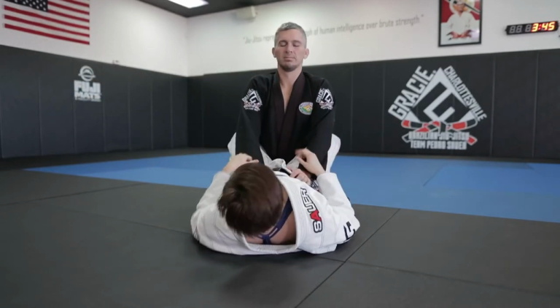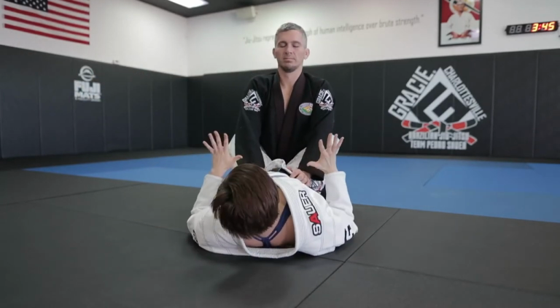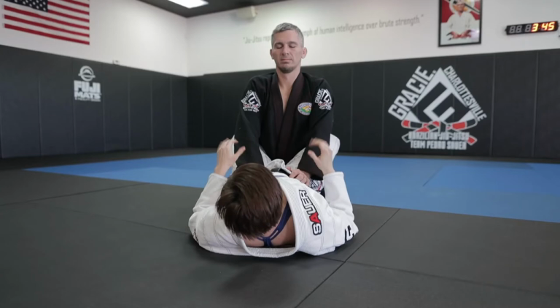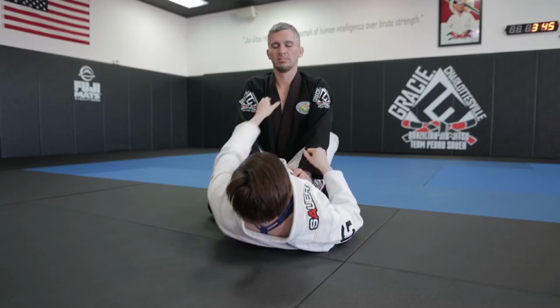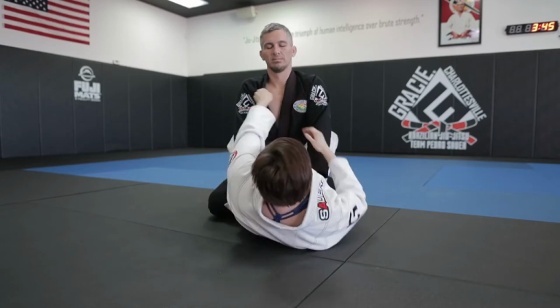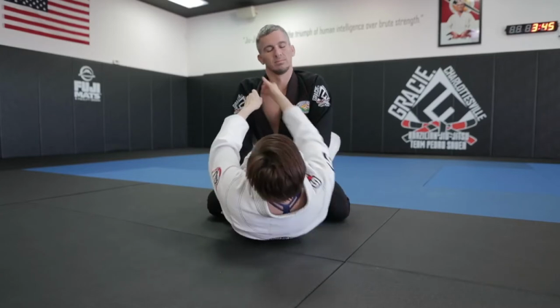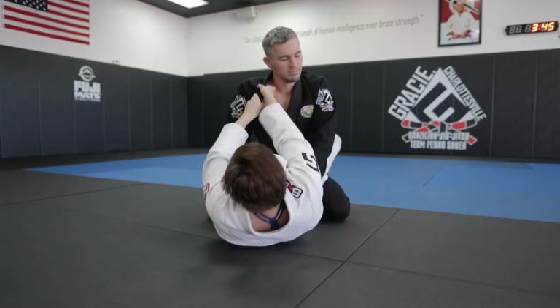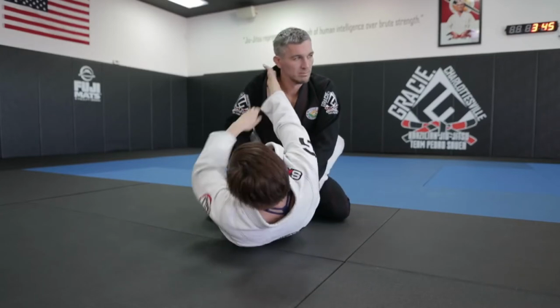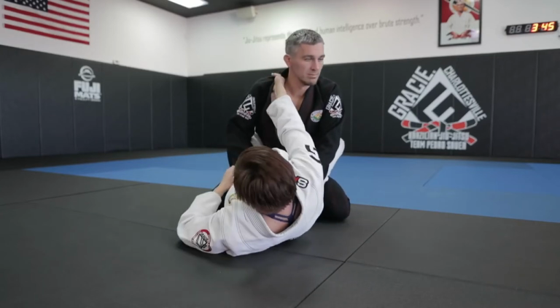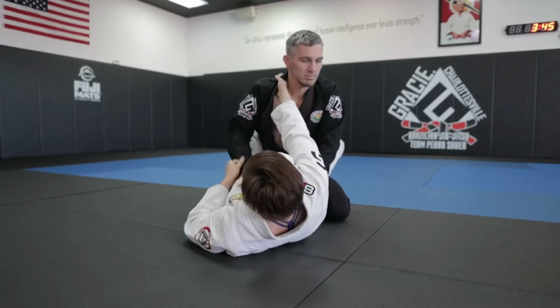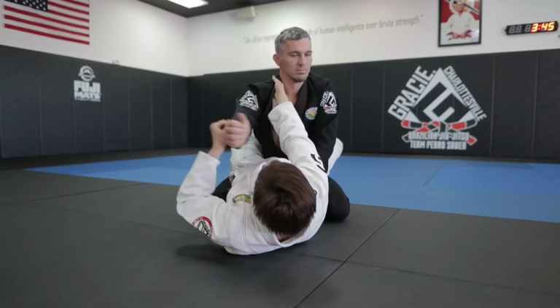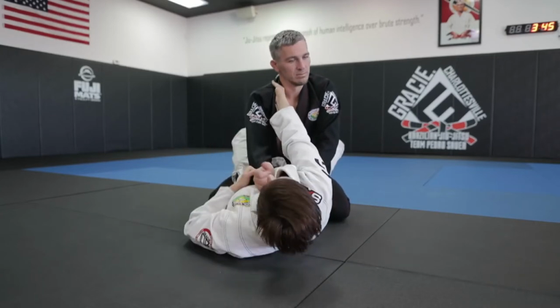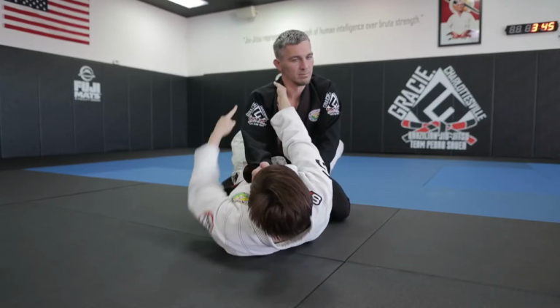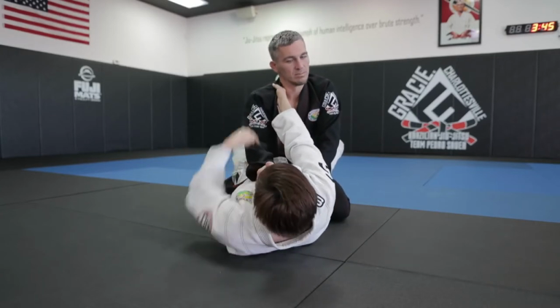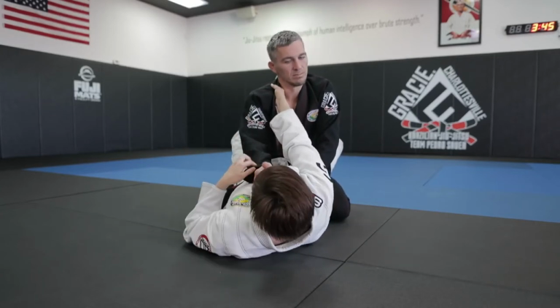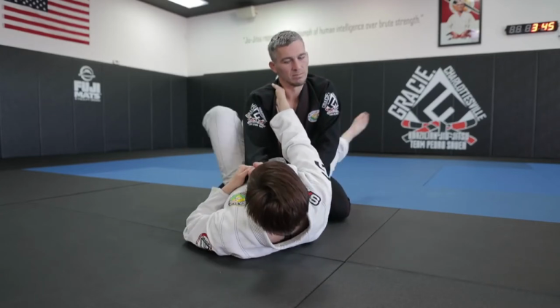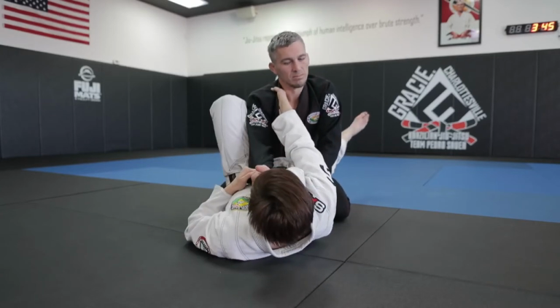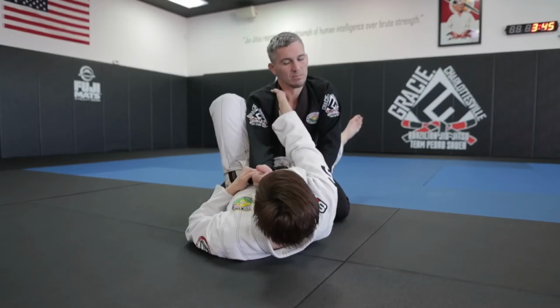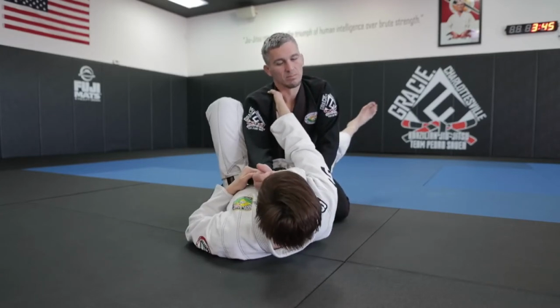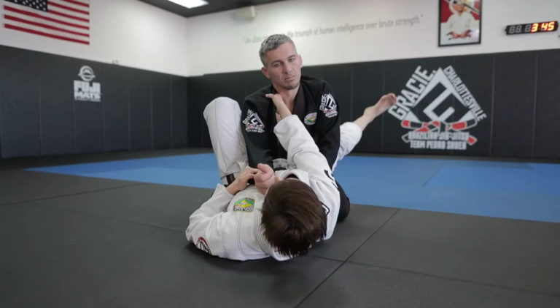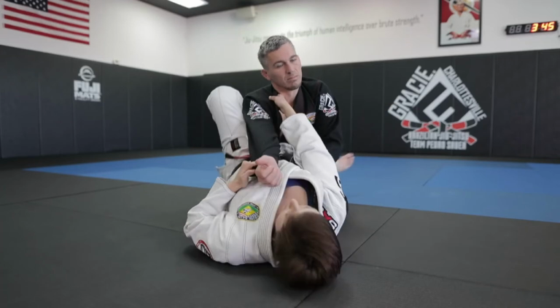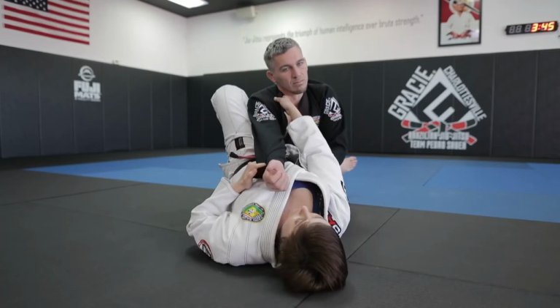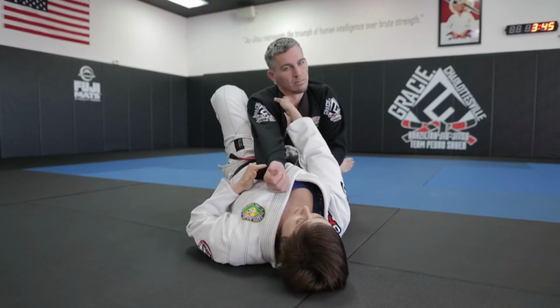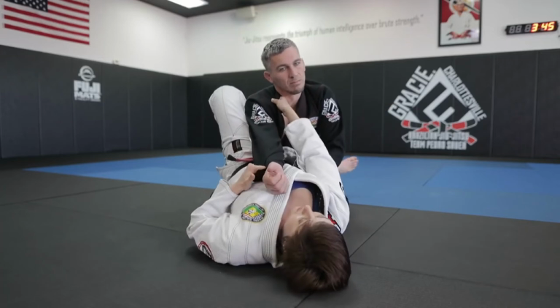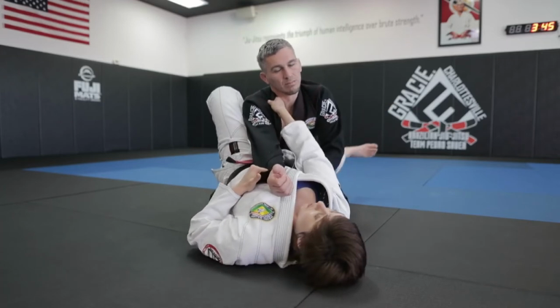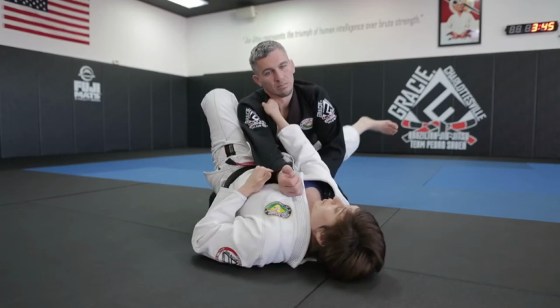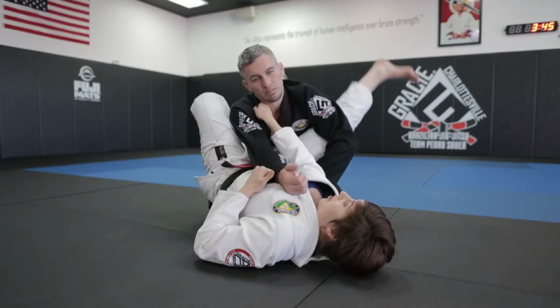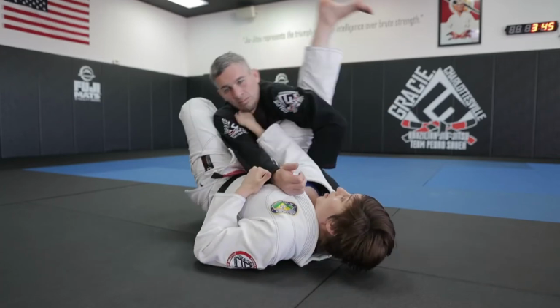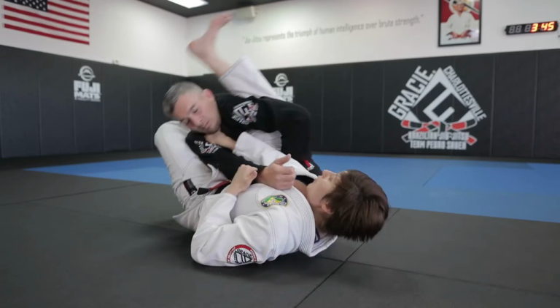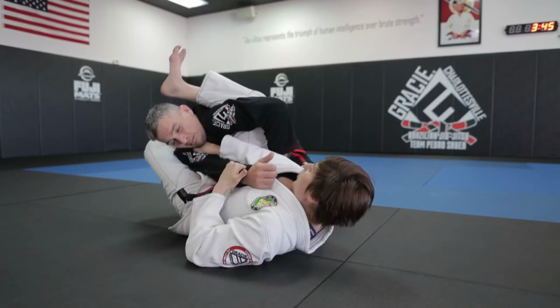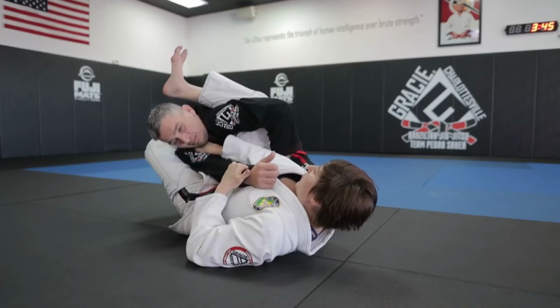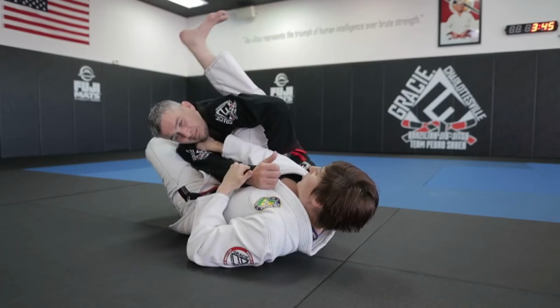I'm going to control one side of the body — hand in the collar, hand in the sleeve, the arm that's extended. That's the foot that I'm going to put in the hip, elevating my hips. I'm going to pivot and break down the posture.